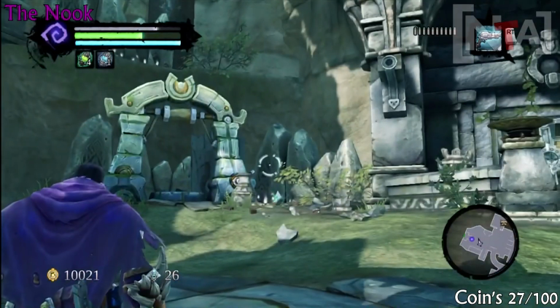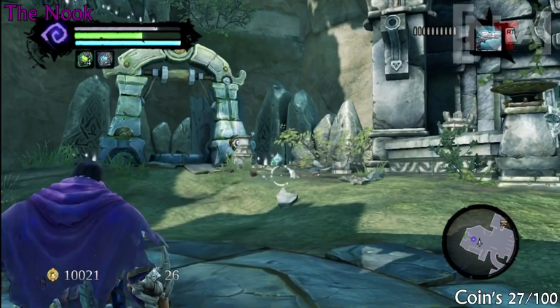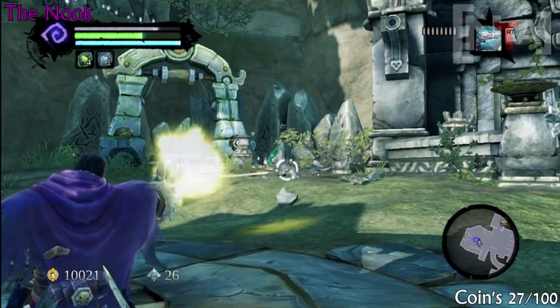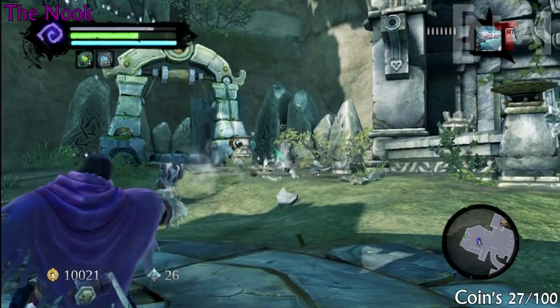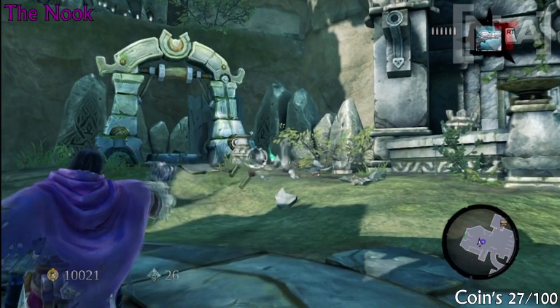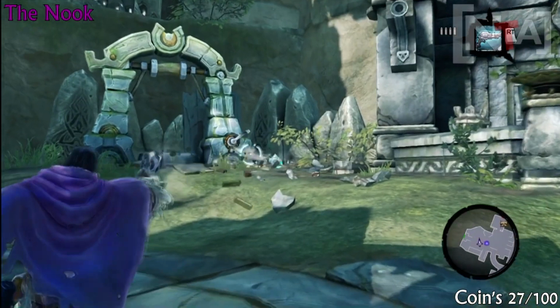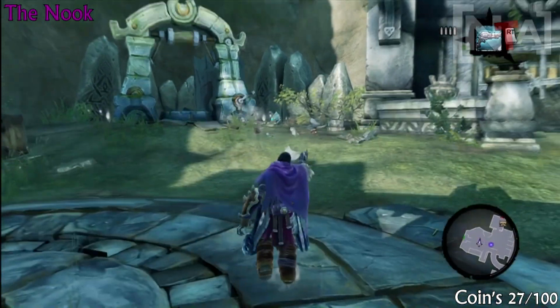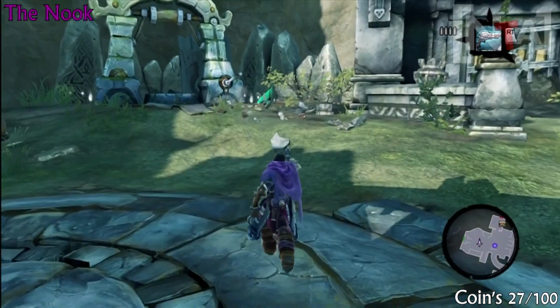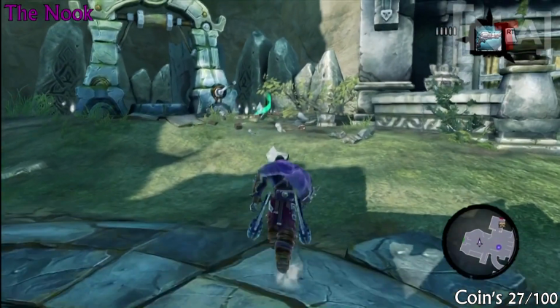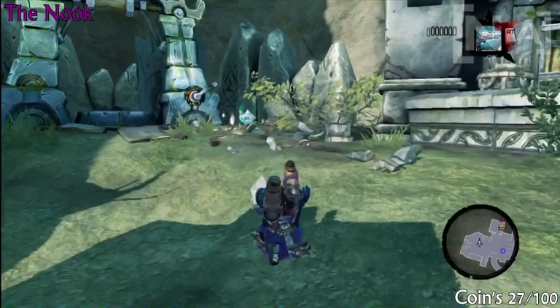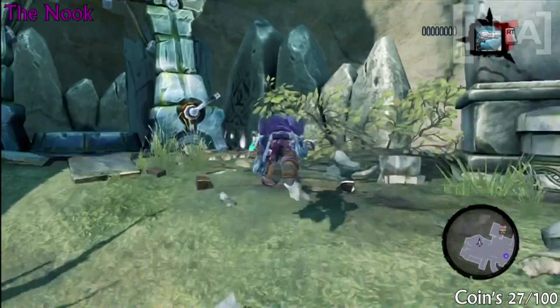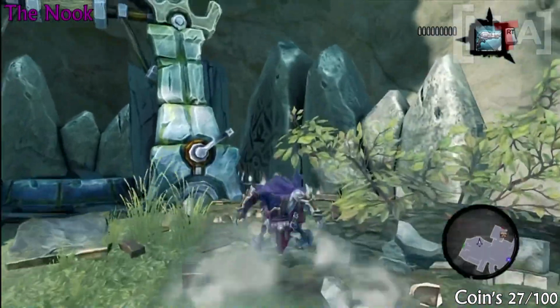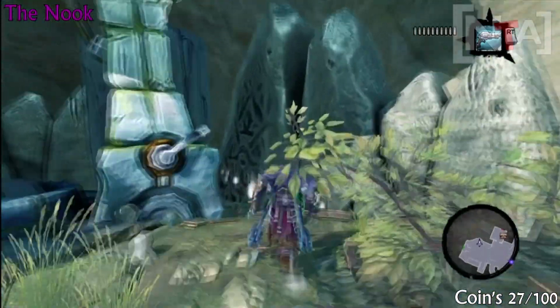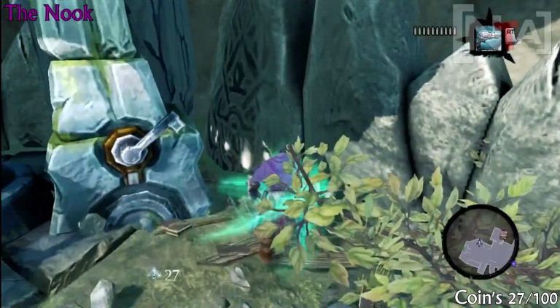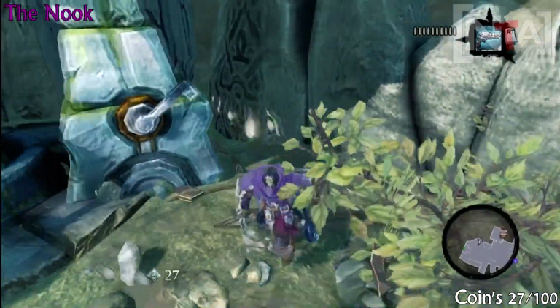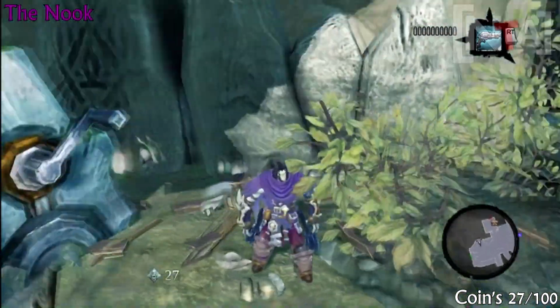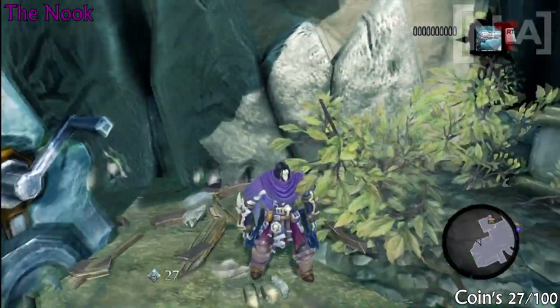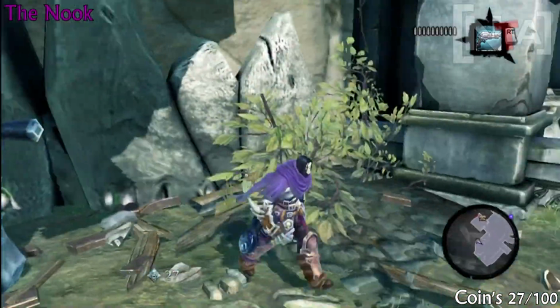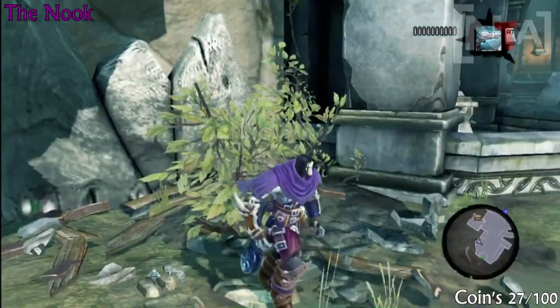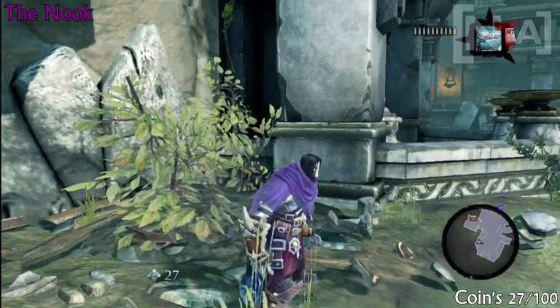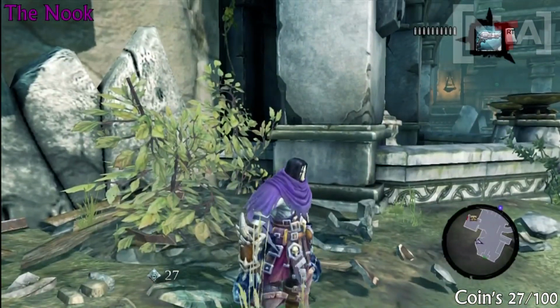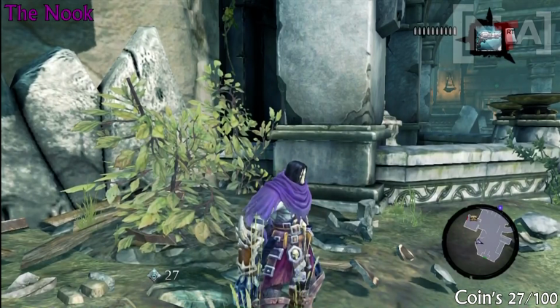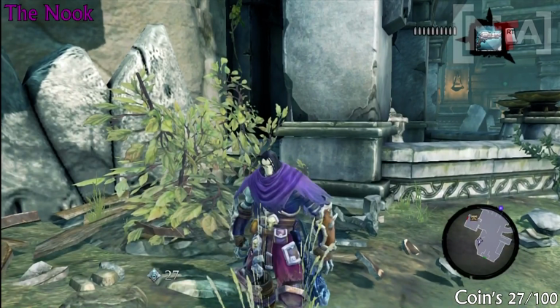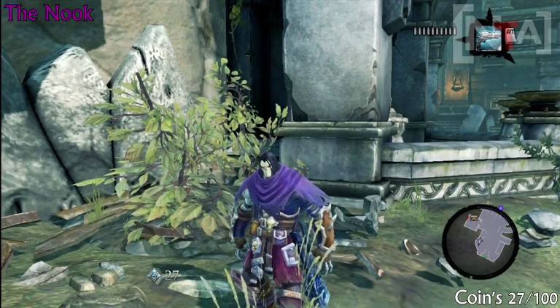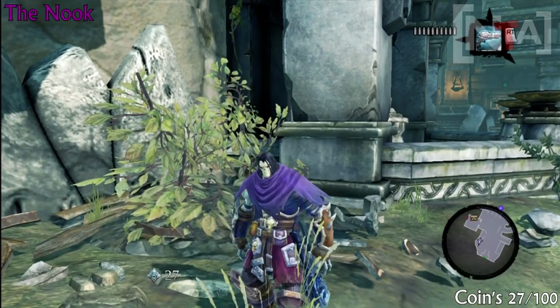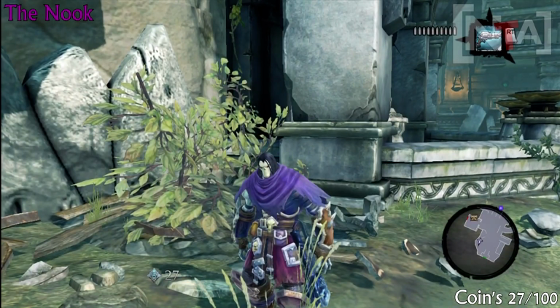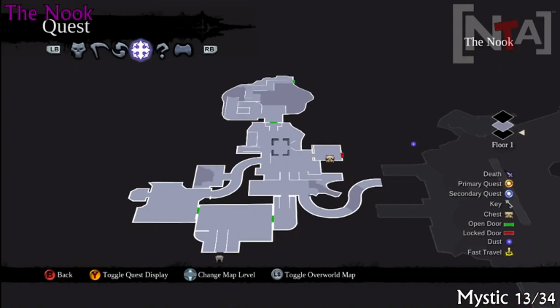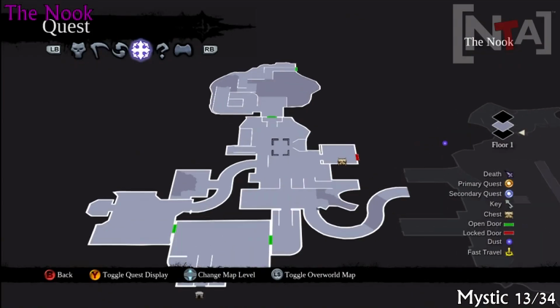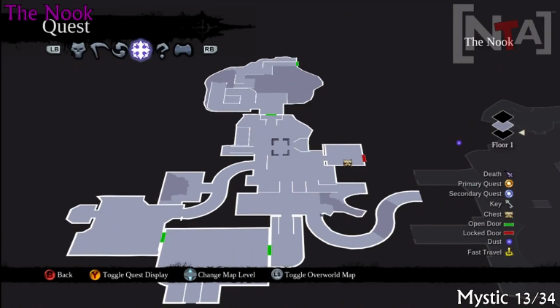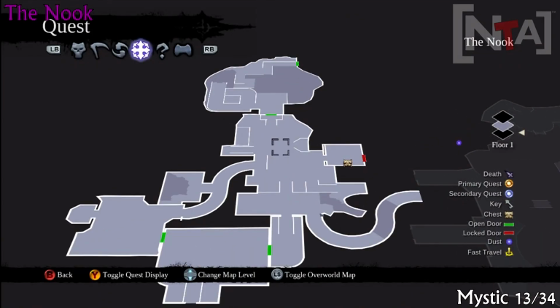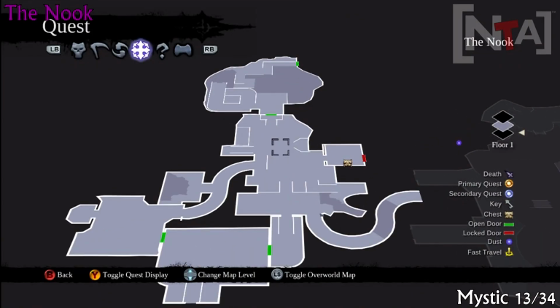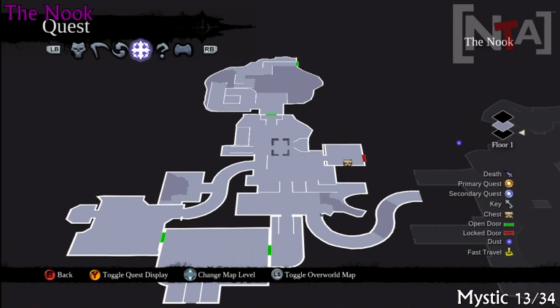Okay, this is now the Nook. This area is called the Nook — you've got to go through Baneswood to get to the Nook. During the Nook you'll find this outside courtyard, and you'll find the coin inside one of the urns.